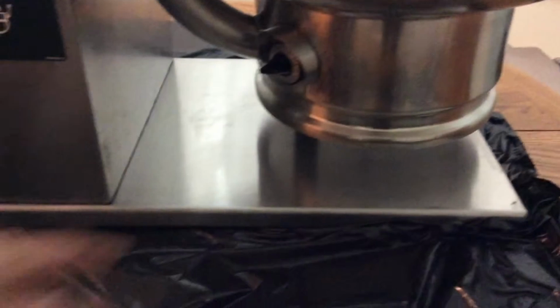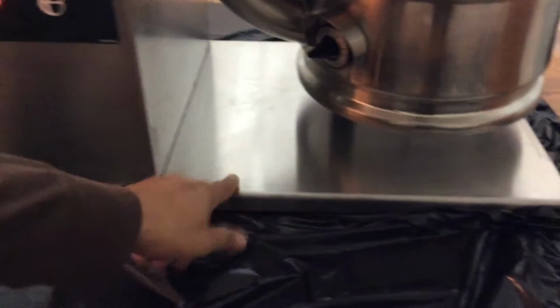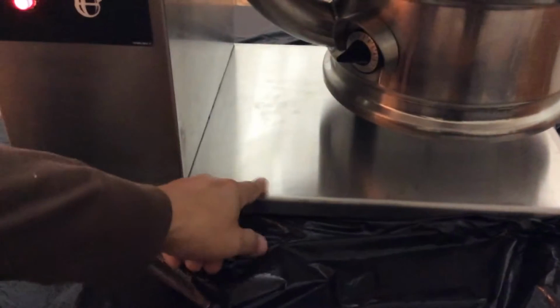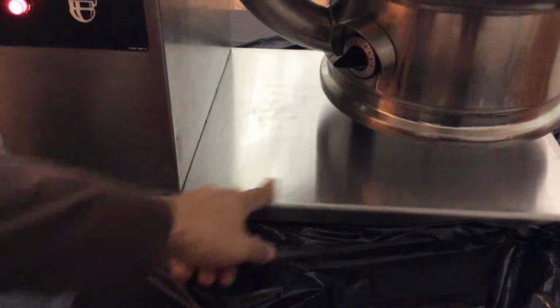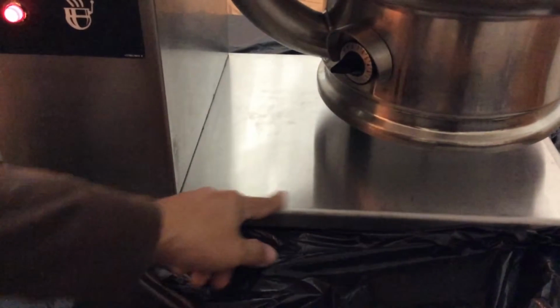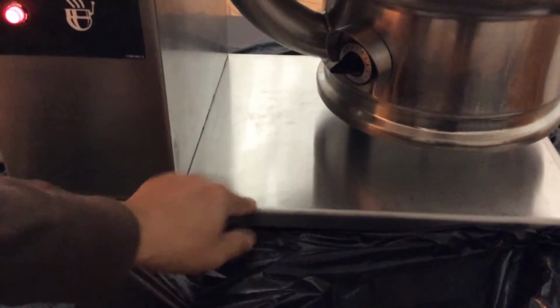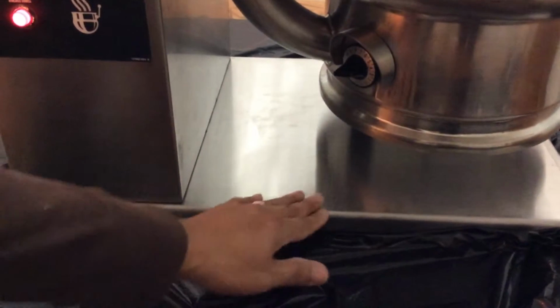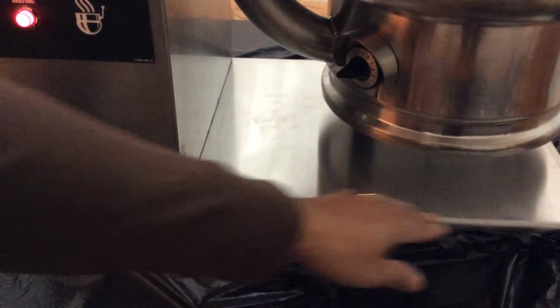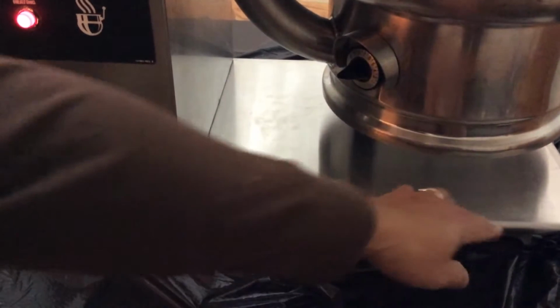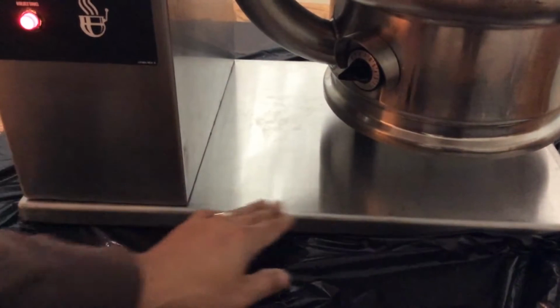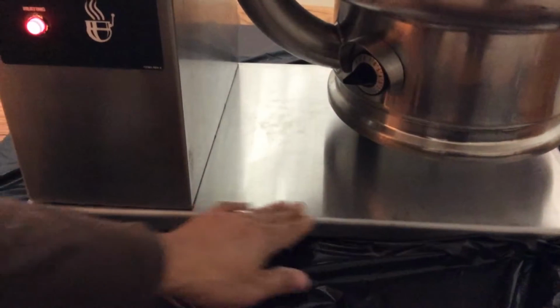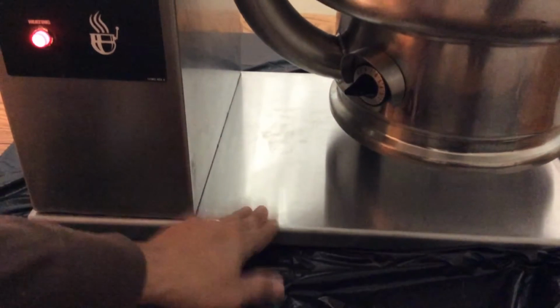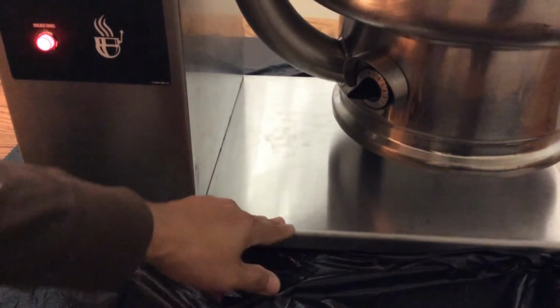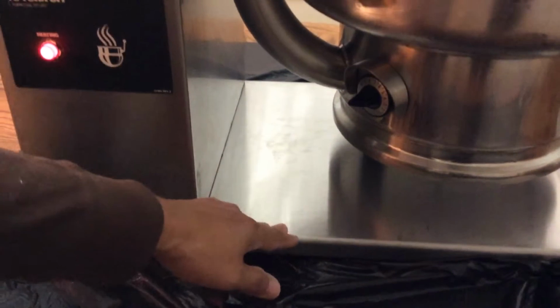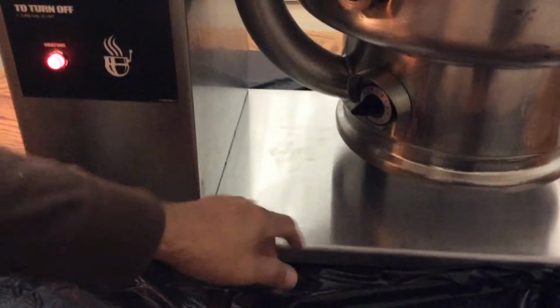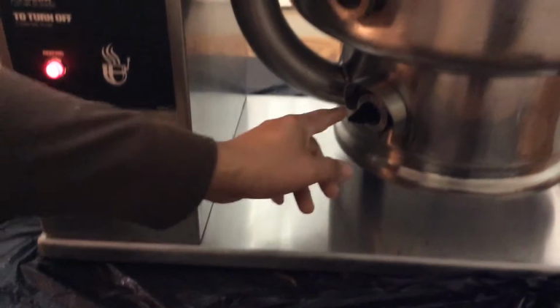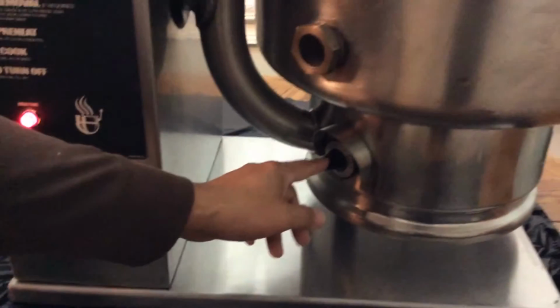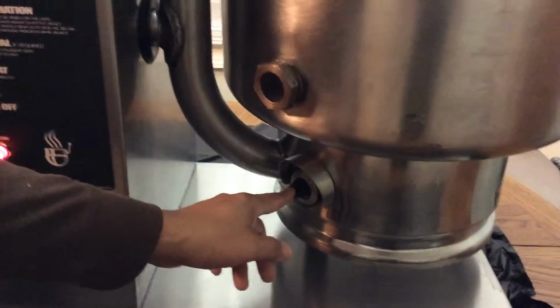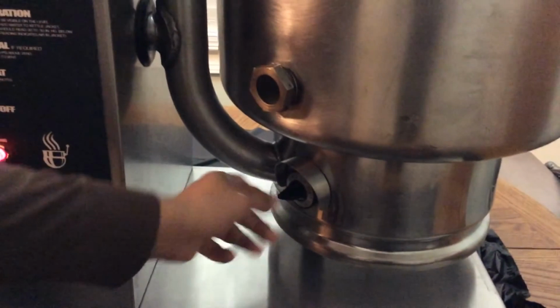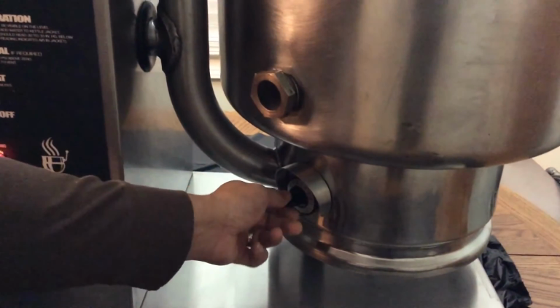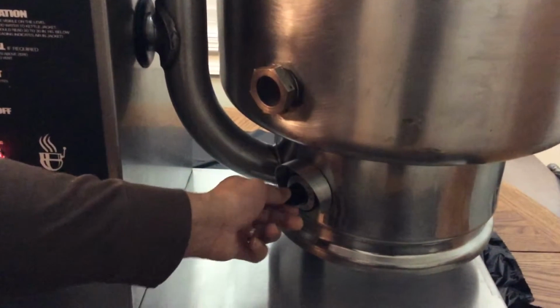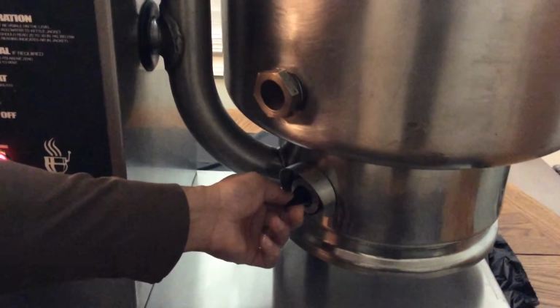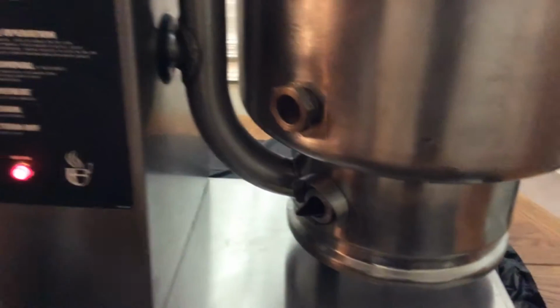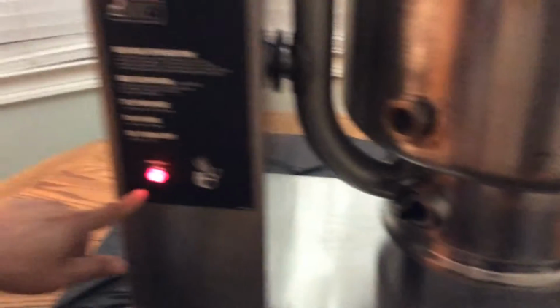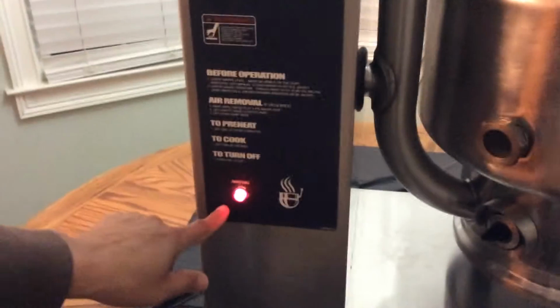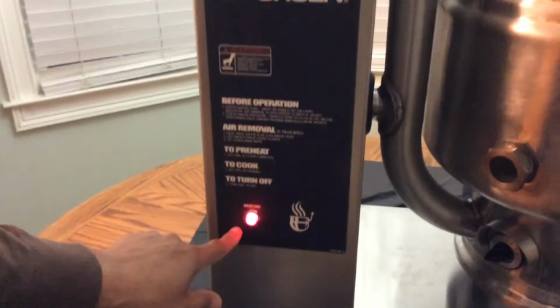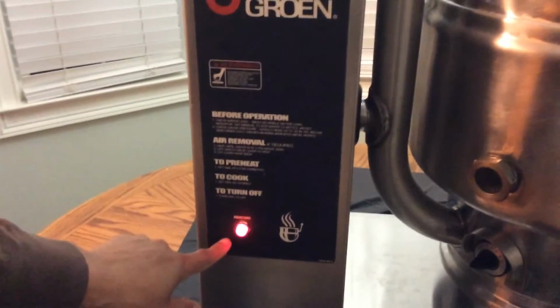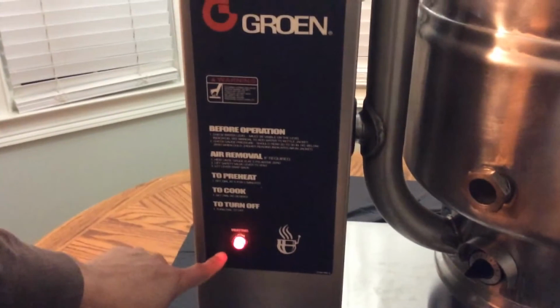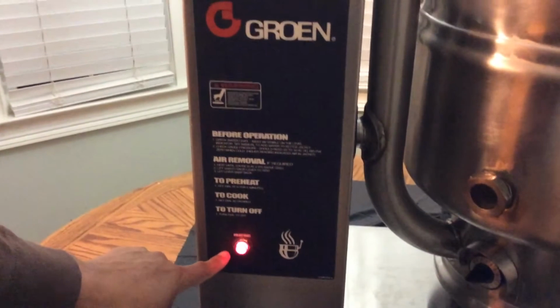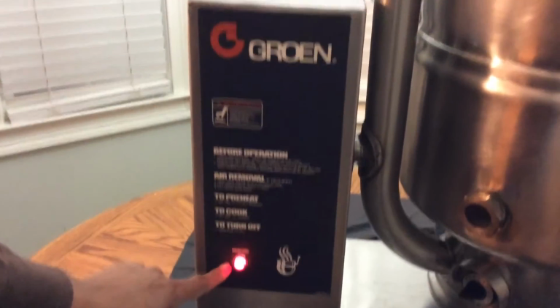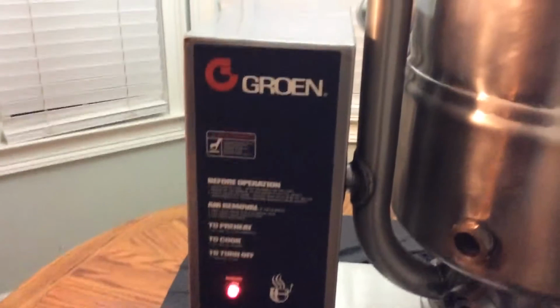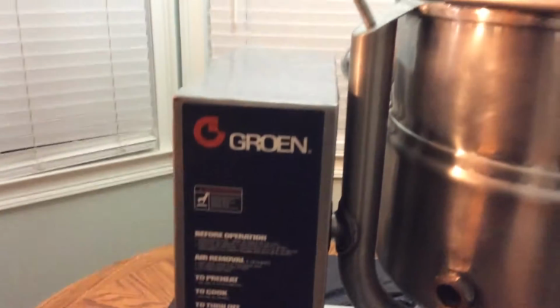First, this base right here is new — it's not been used. It's got little dings and scratches on there but we just took the protective tape off of it. This knob is new, the dial knob. This light switch here is also new. You can see the condition.